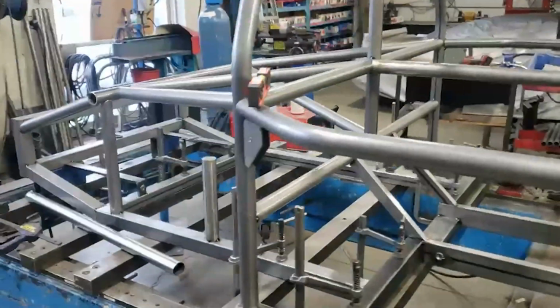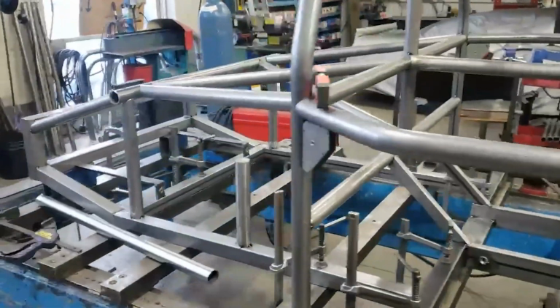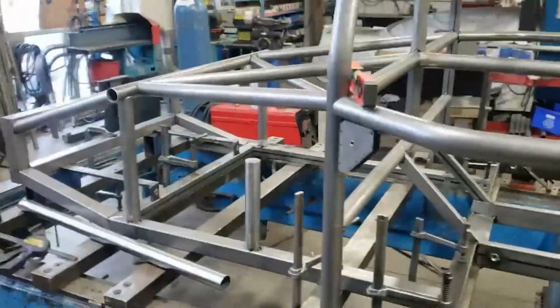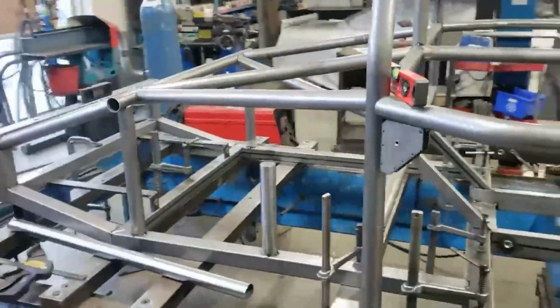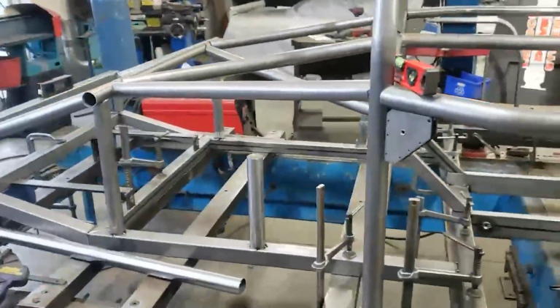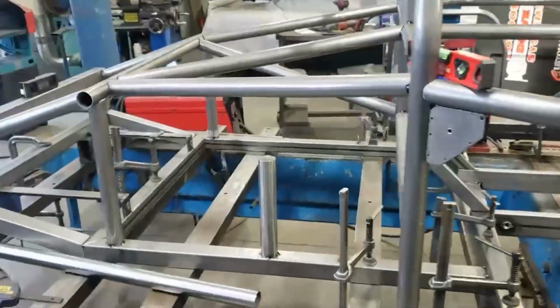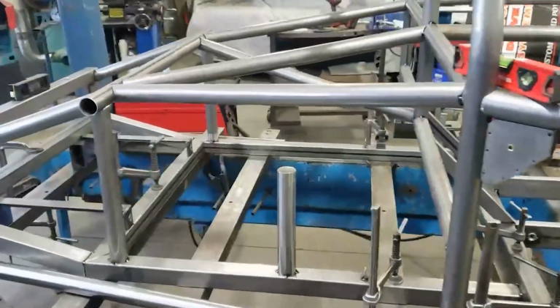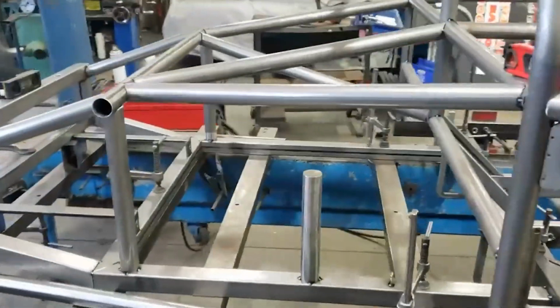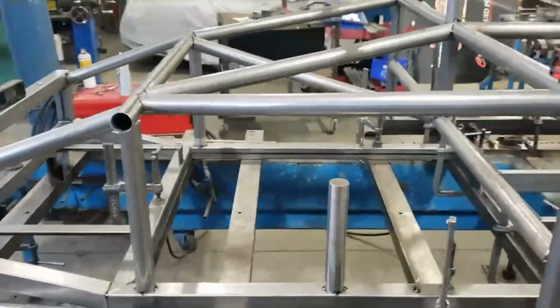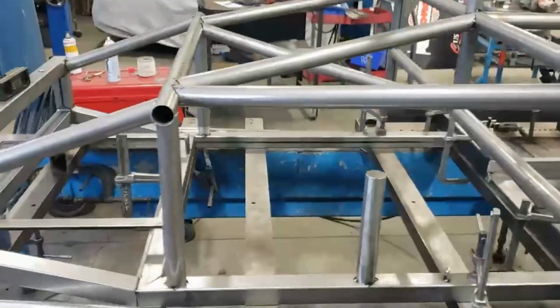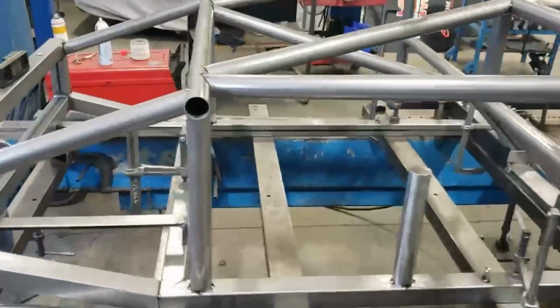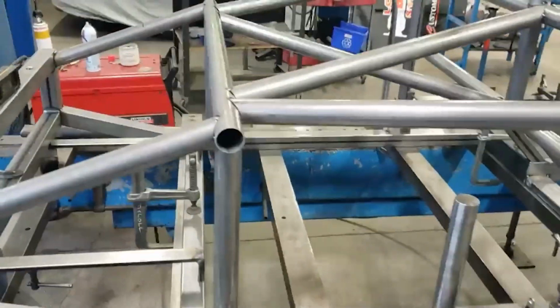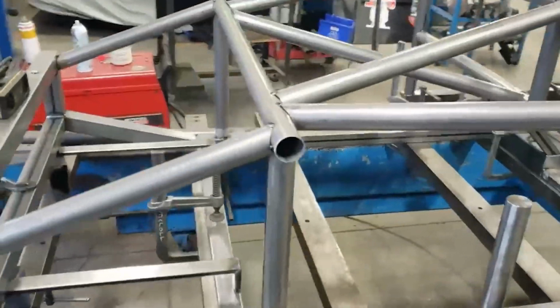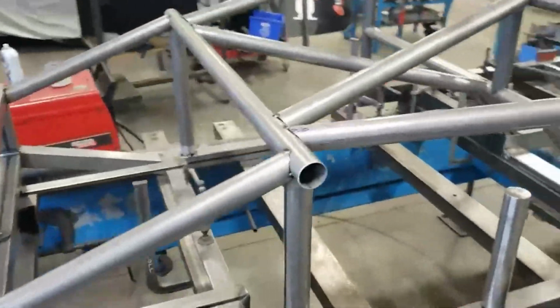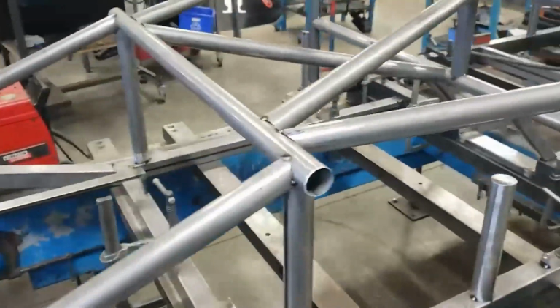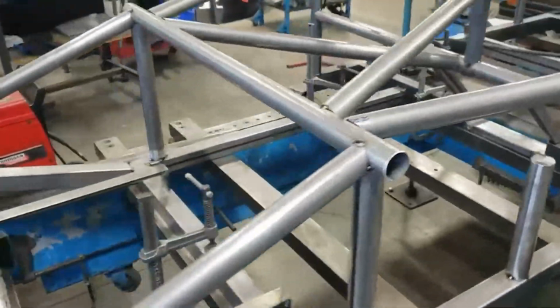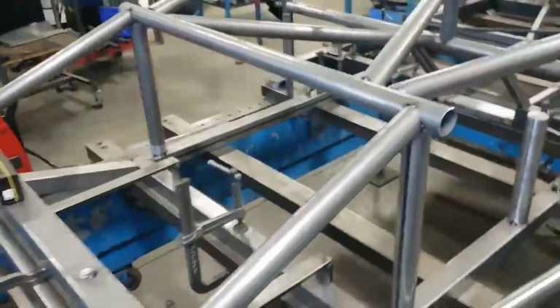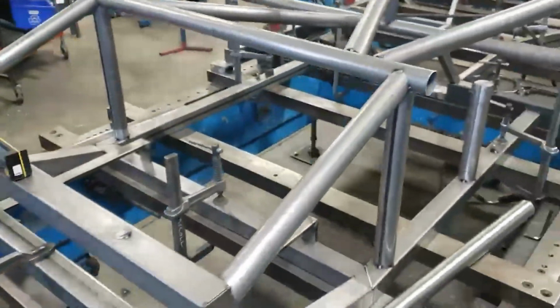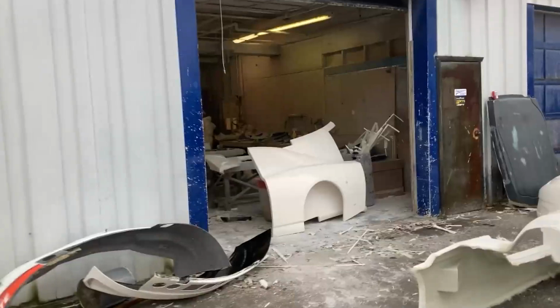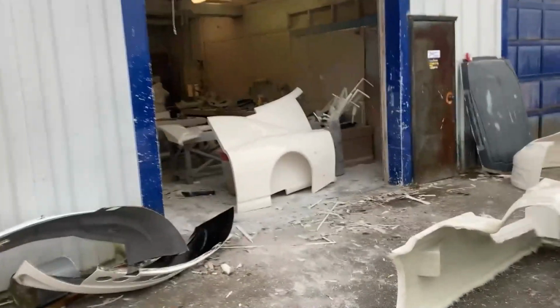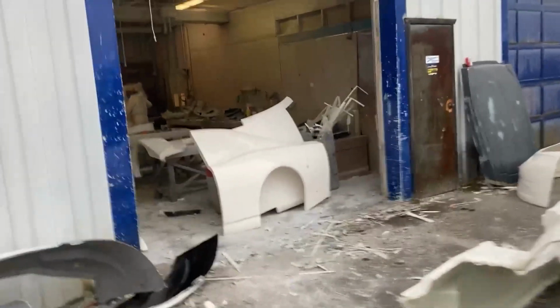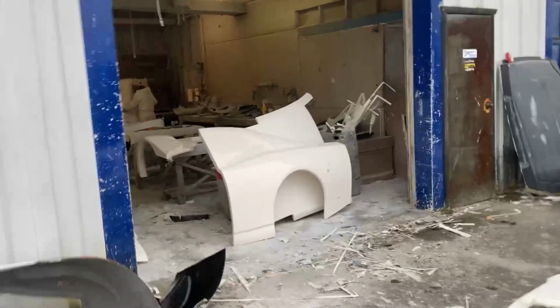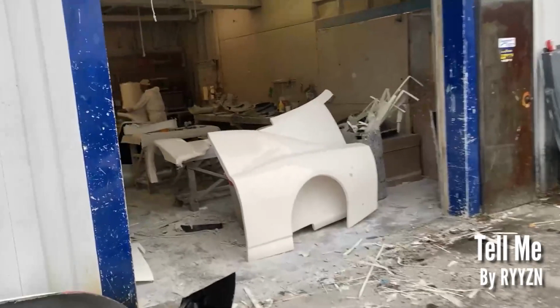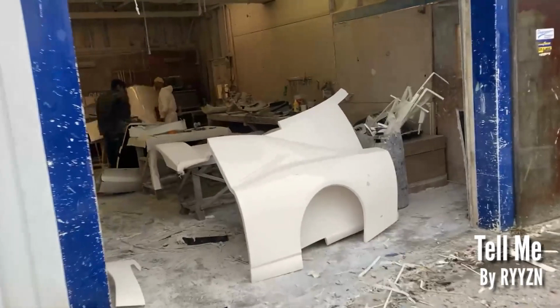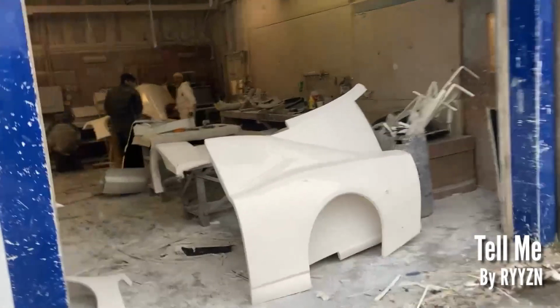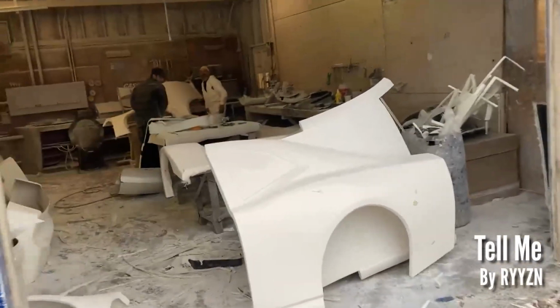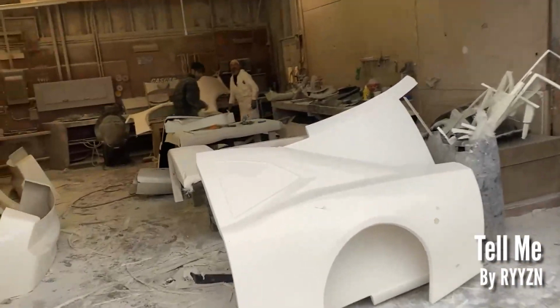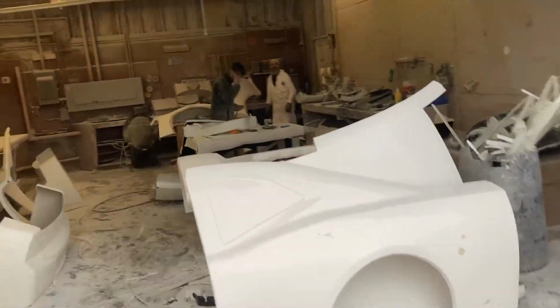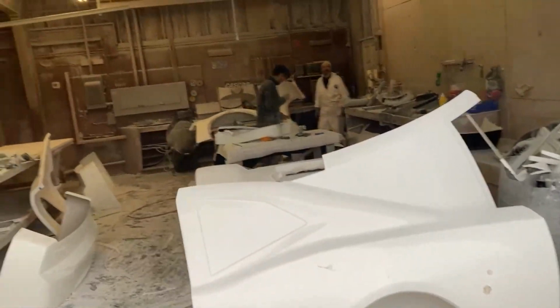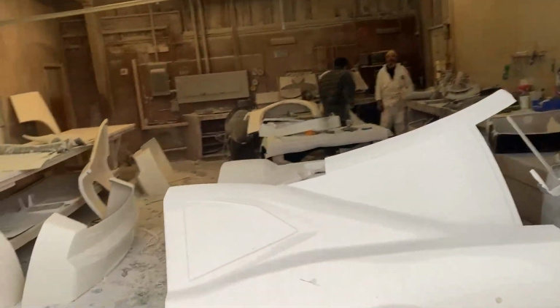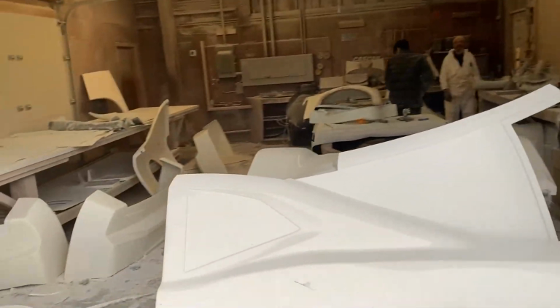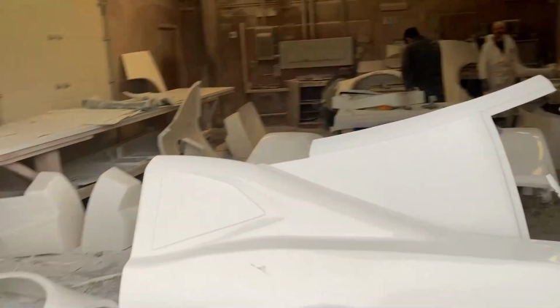Now that Jeff and I have four chassis and a bunch of parts loaded up in our hauler, we're just about ready to head back to the shop to start building the cars. However, we need to make a quick stop at performance fiberglass to pick up the four bodies for these cars.